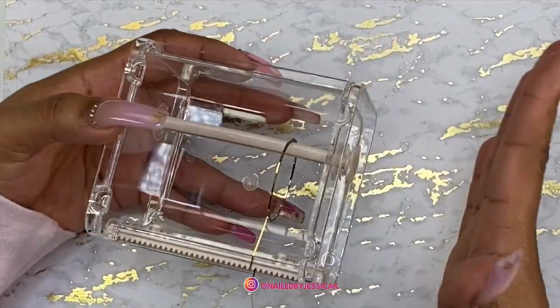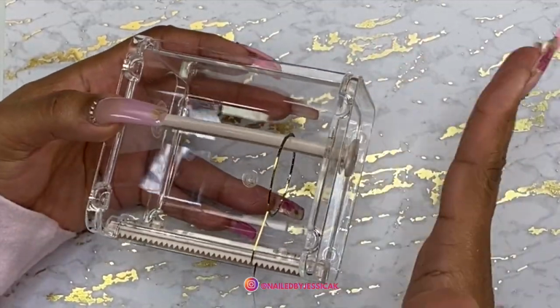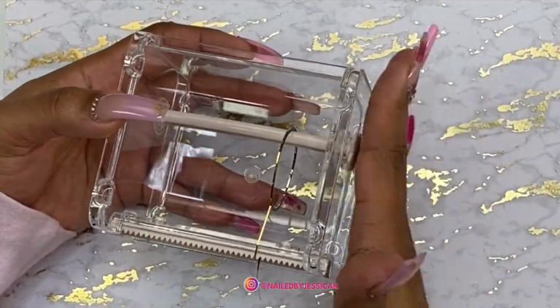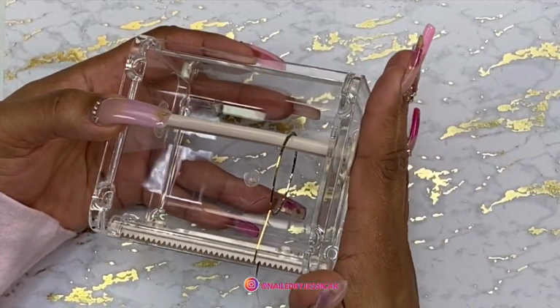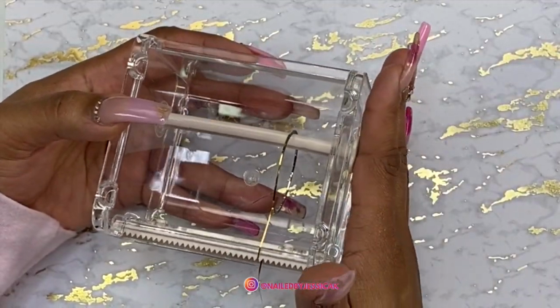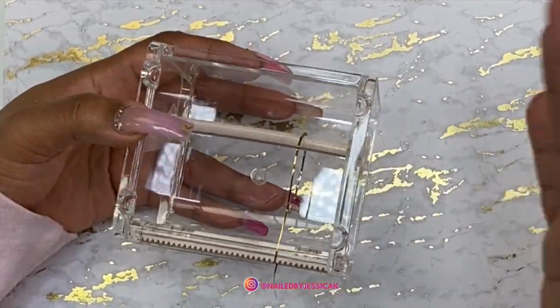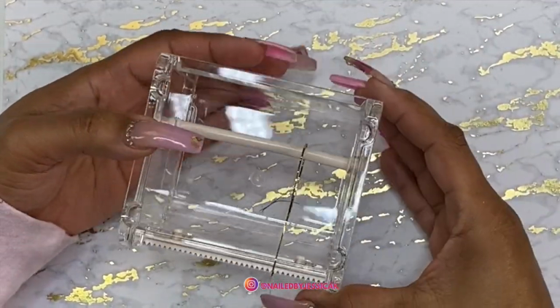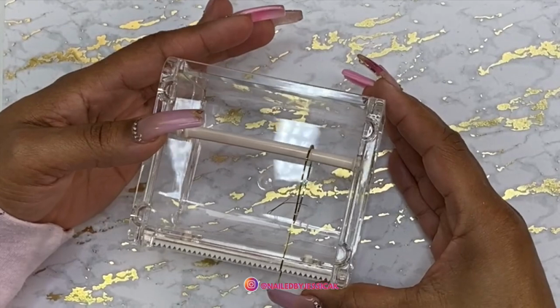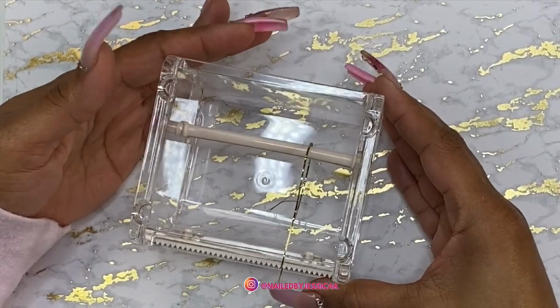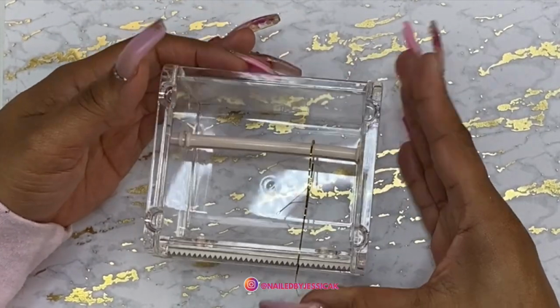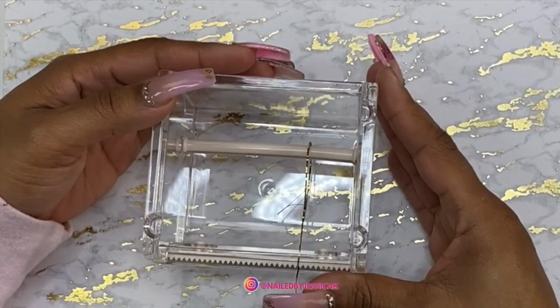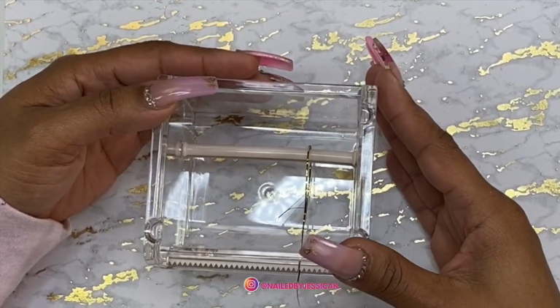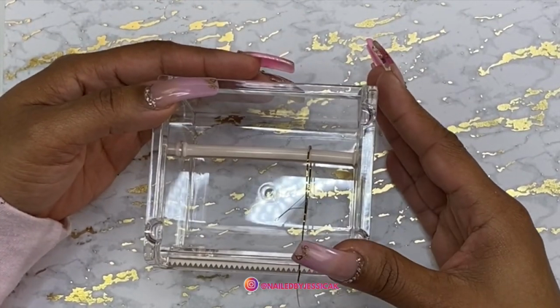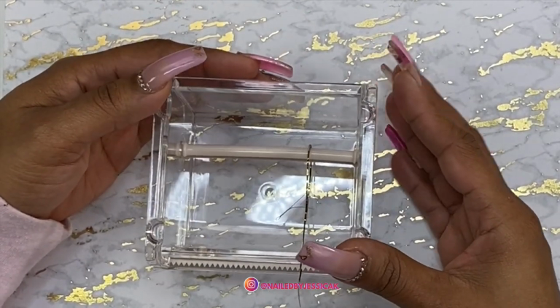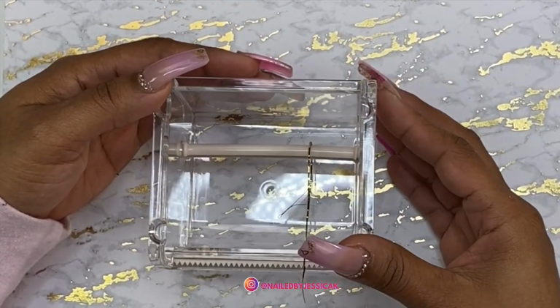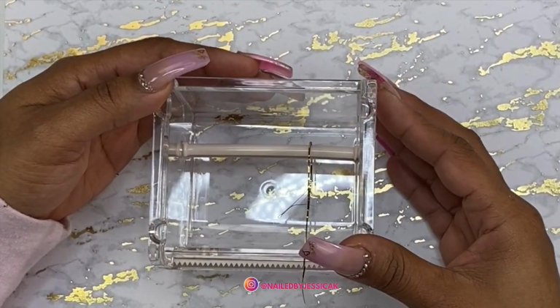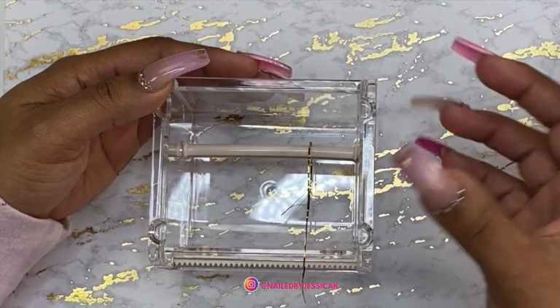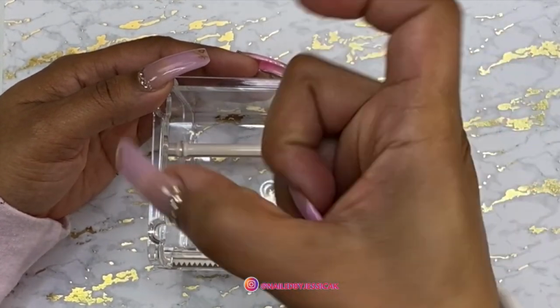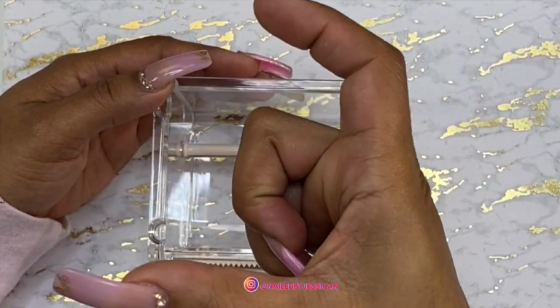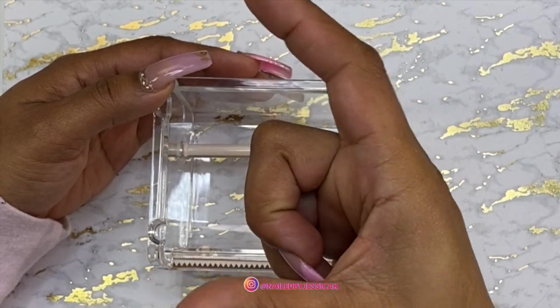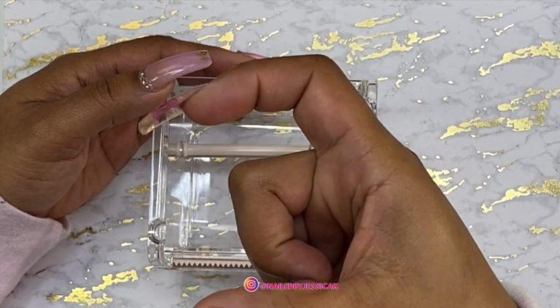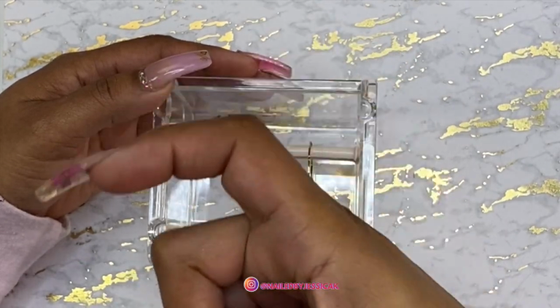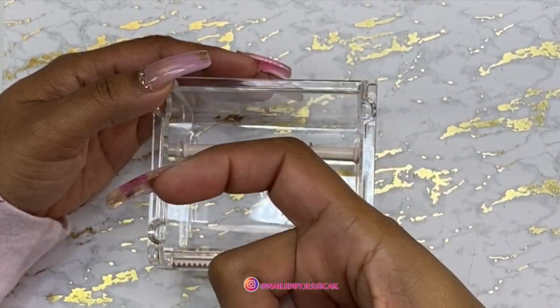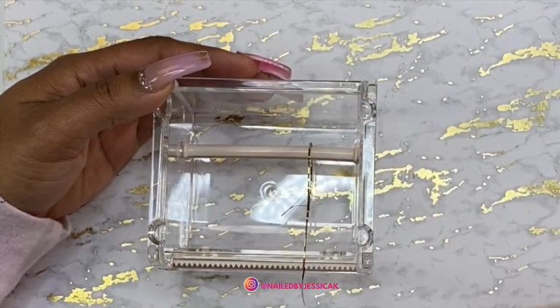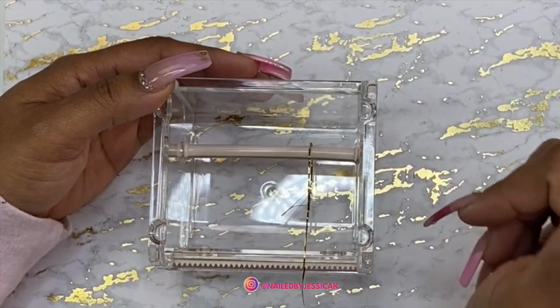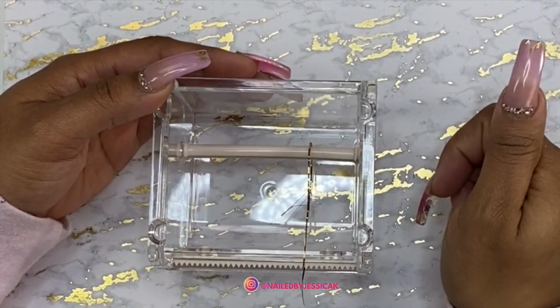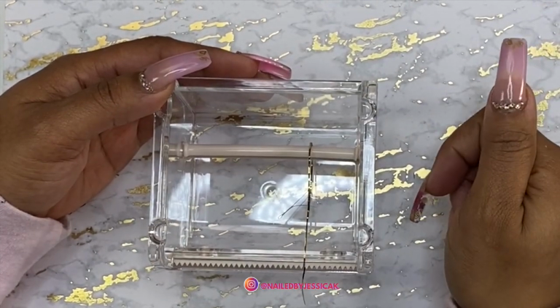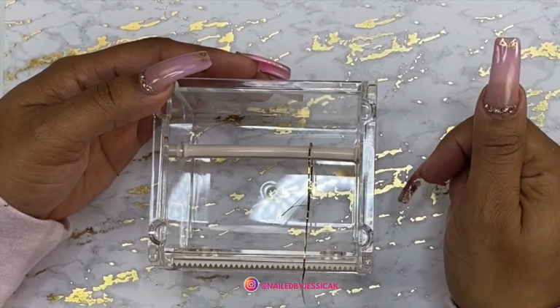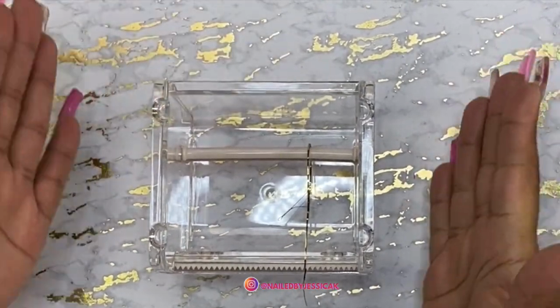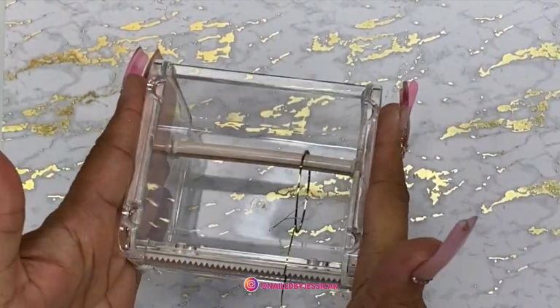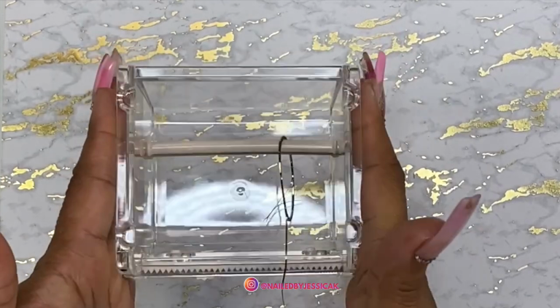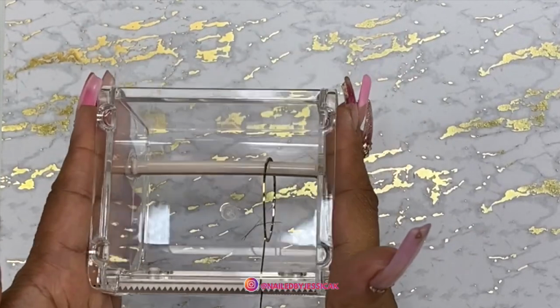I've been looking for something like this. I know they got something to hold this striping tape. I did see the one that only holds one and I was like, that's not even worth getting. So I'm glad I found this.